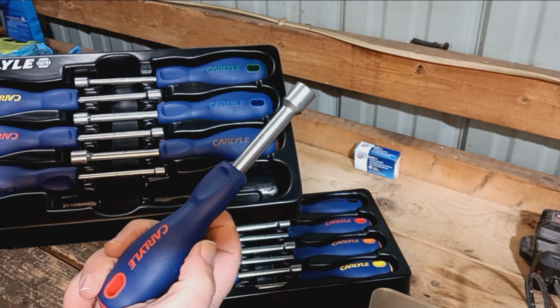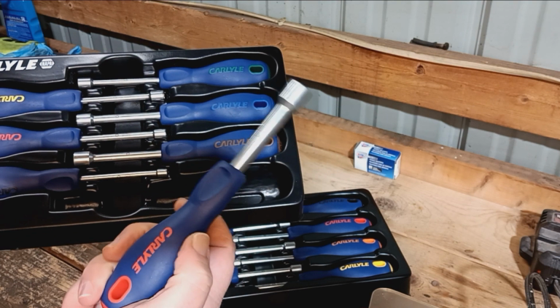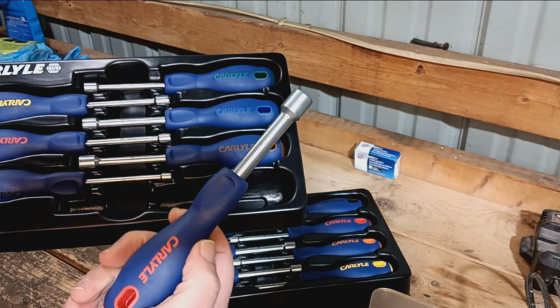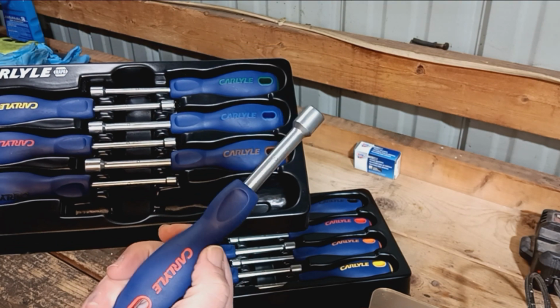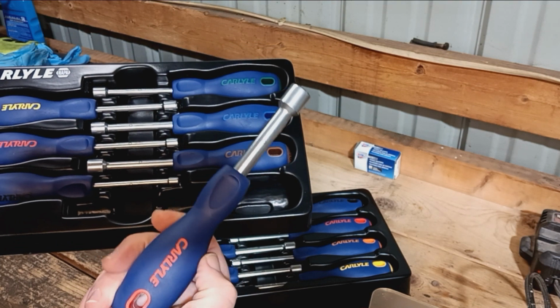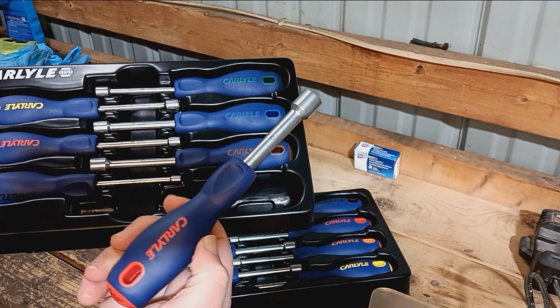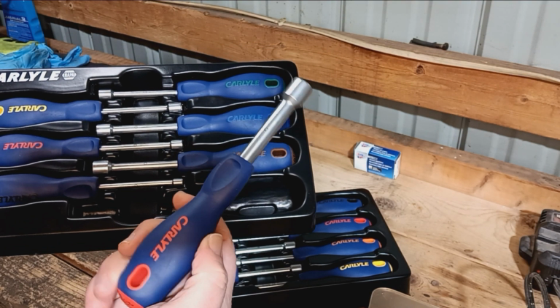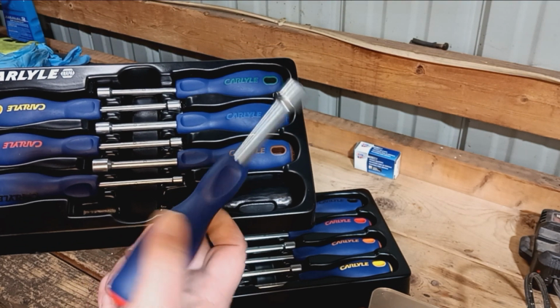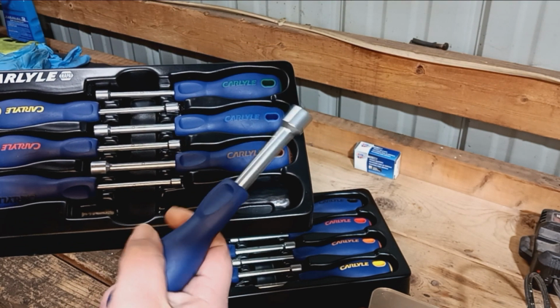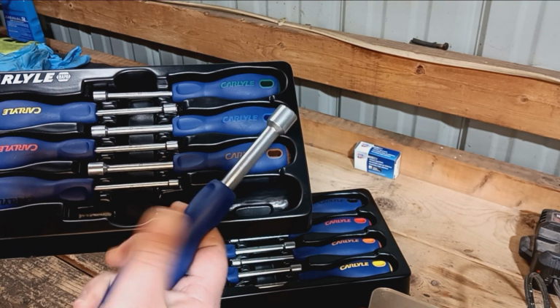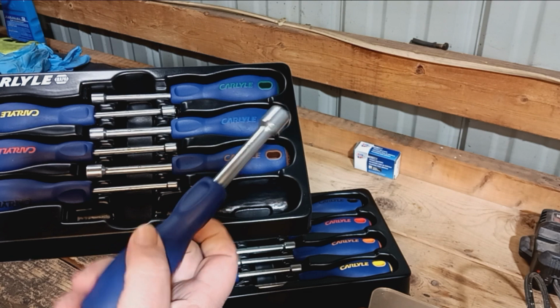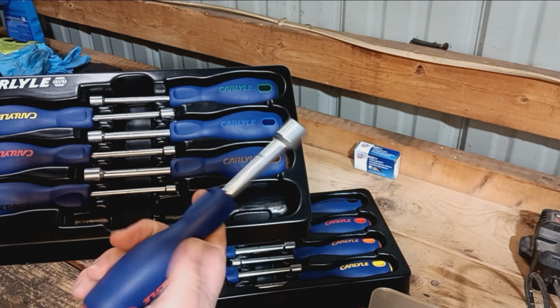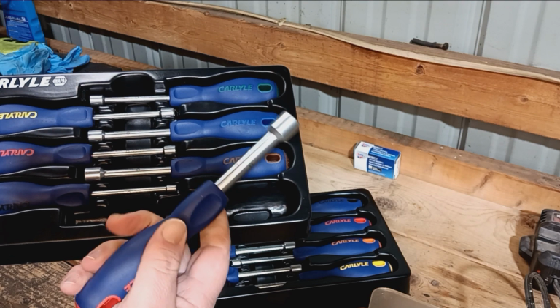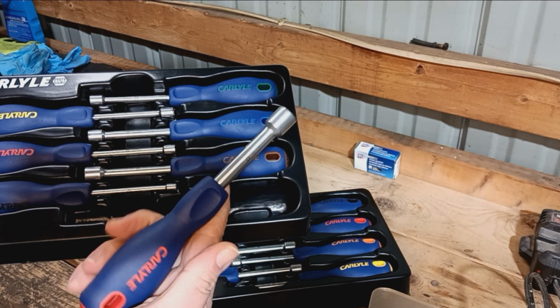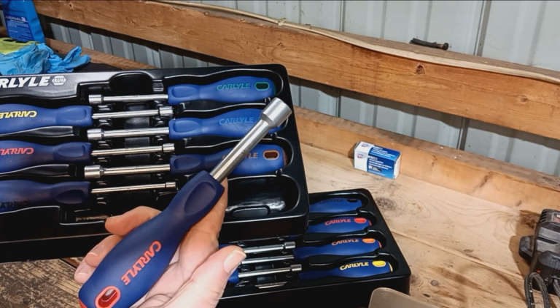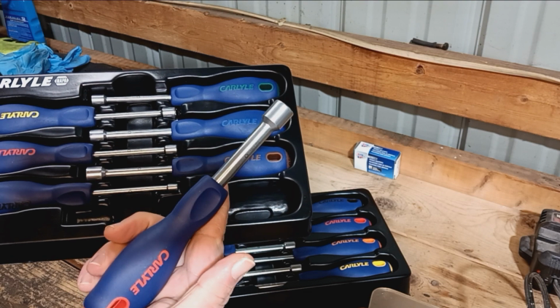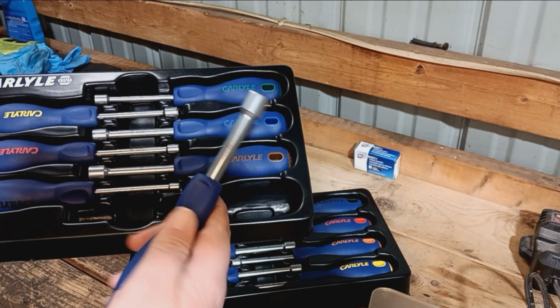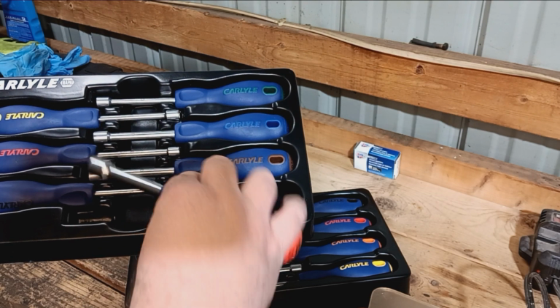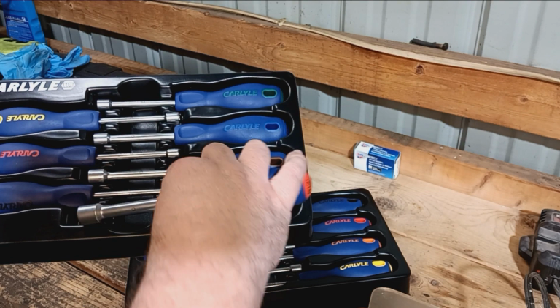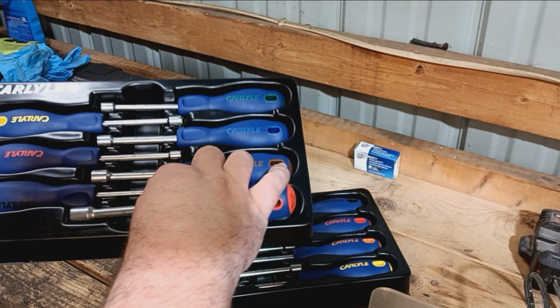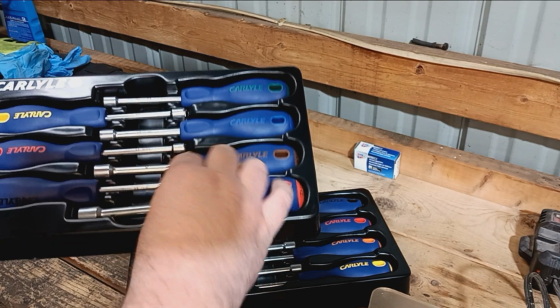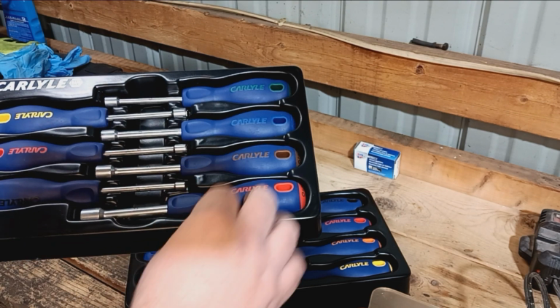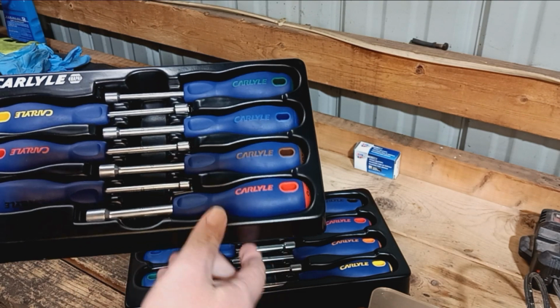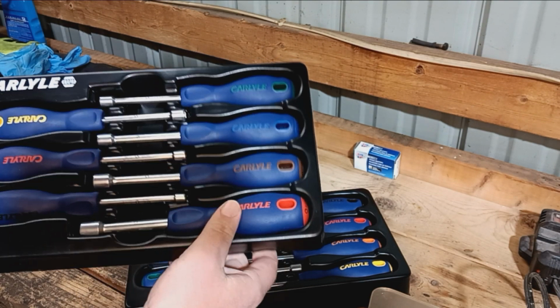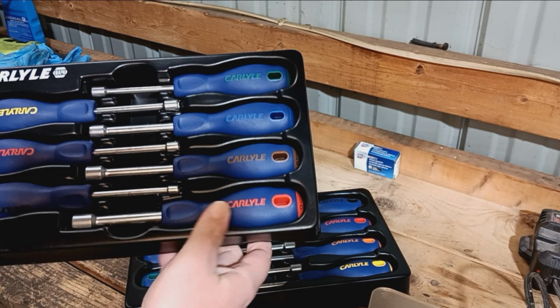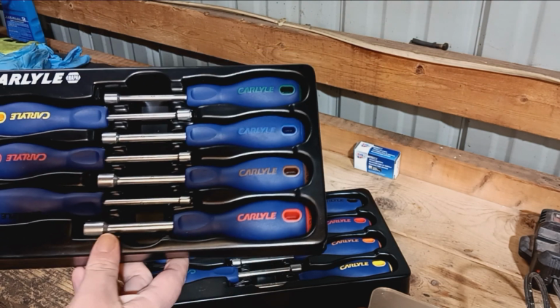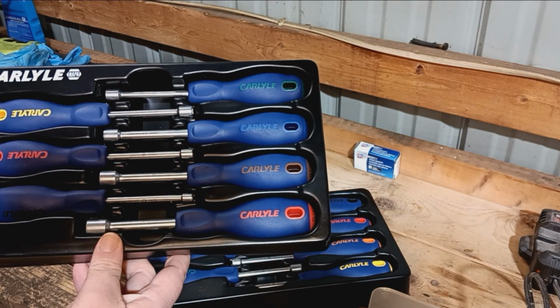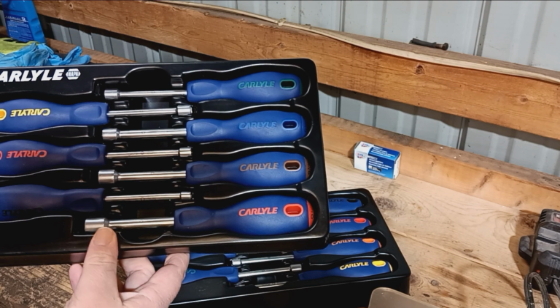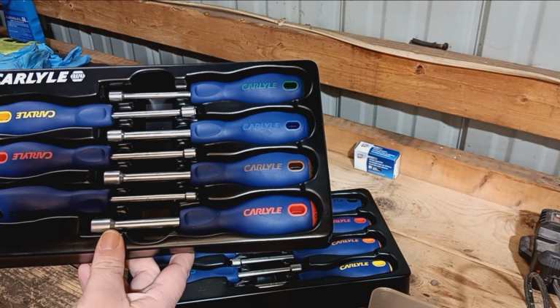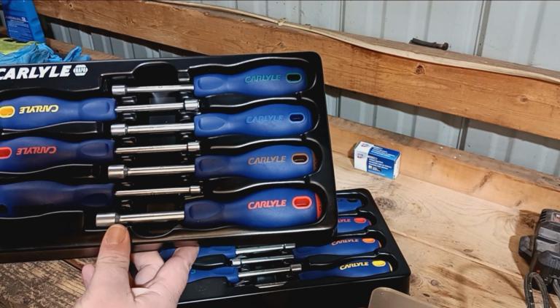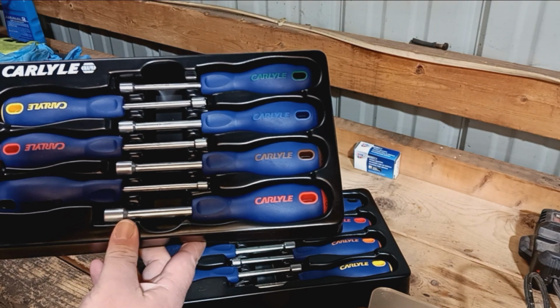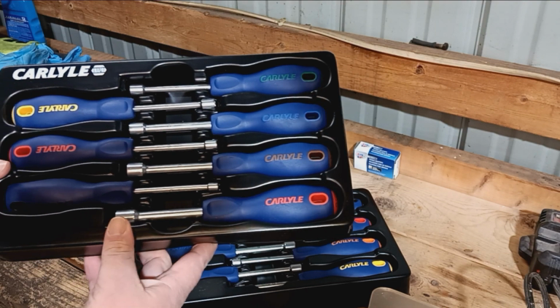I don't know if that sale is still going on or not, but it kind of surprised me that they were that cheap. I got both sets for 60 bucks — normally one set alone is 80.